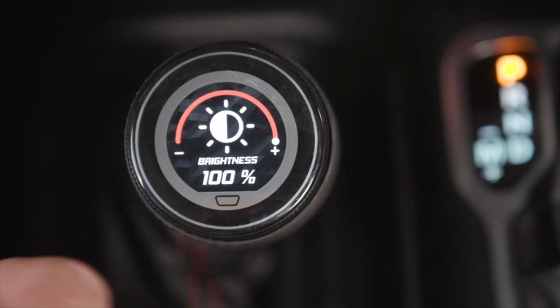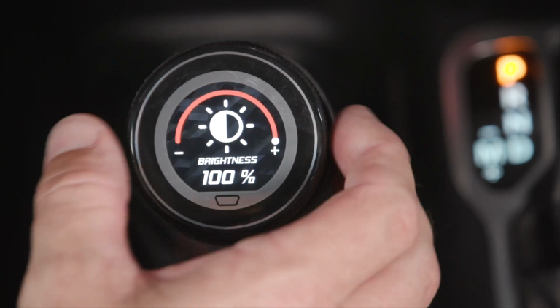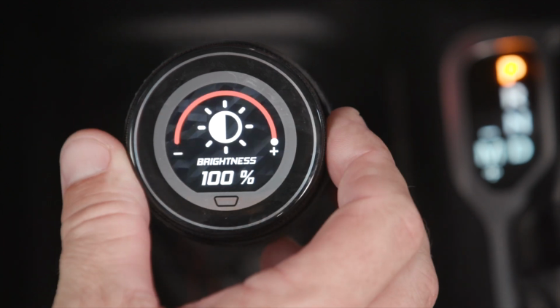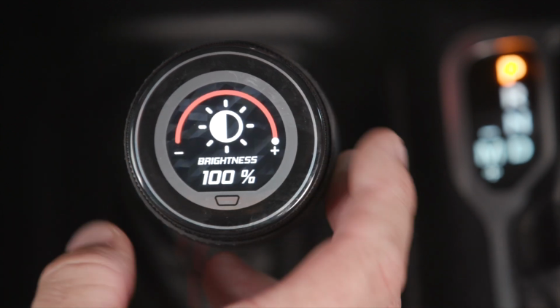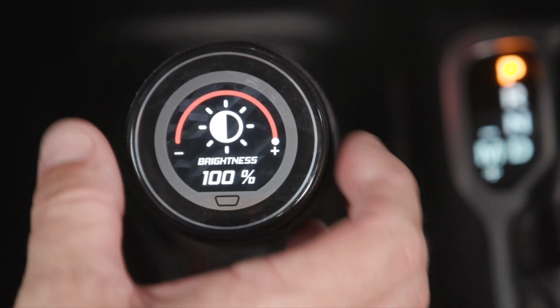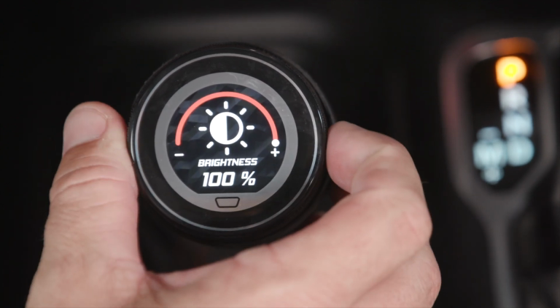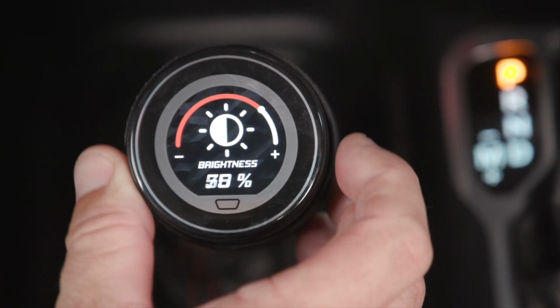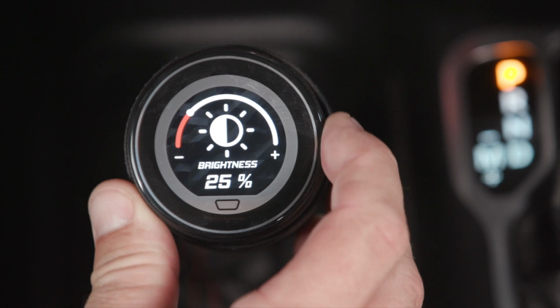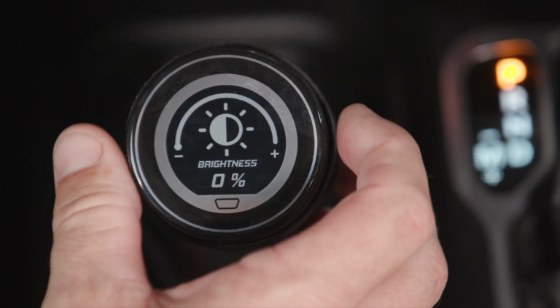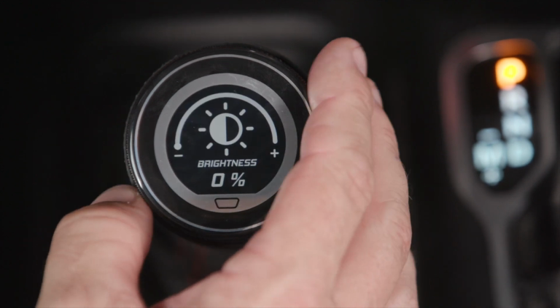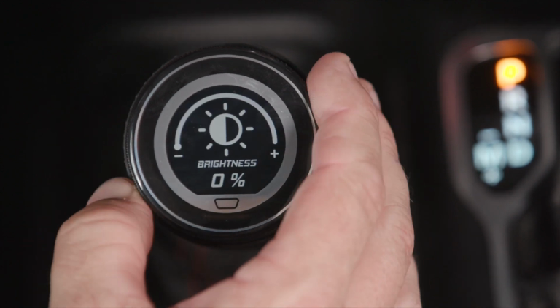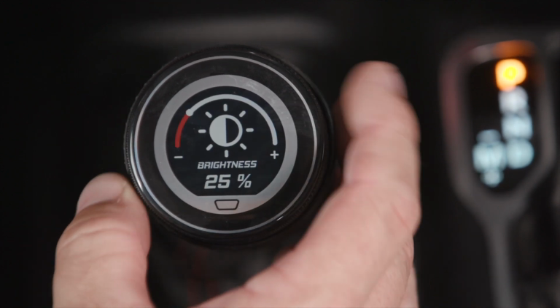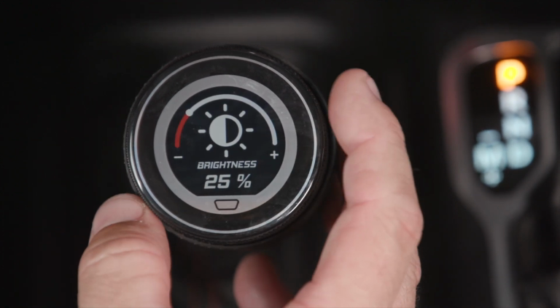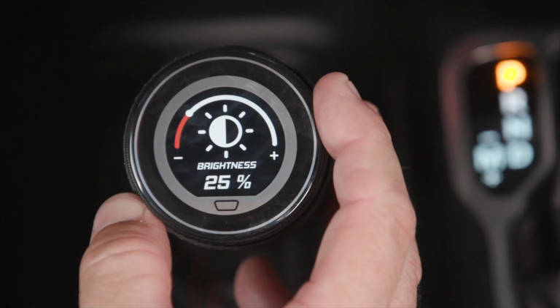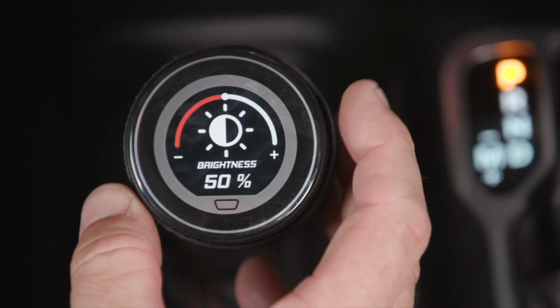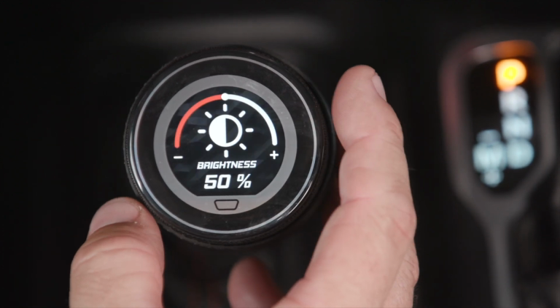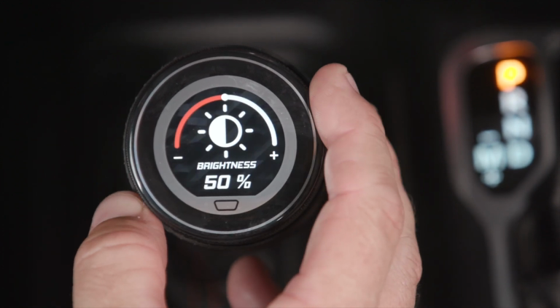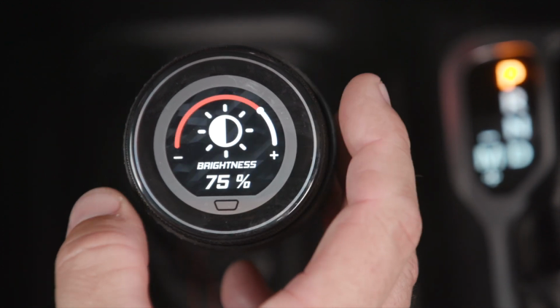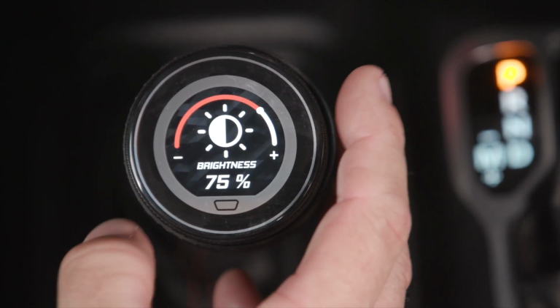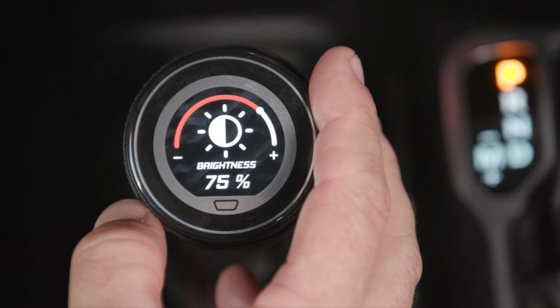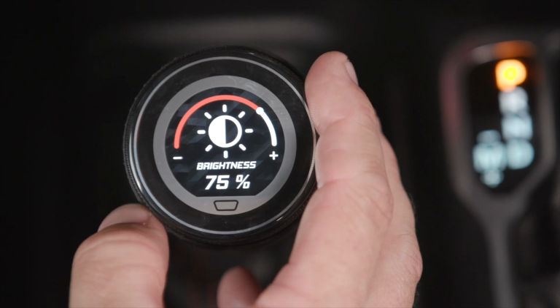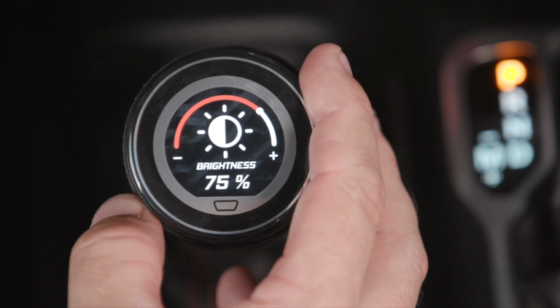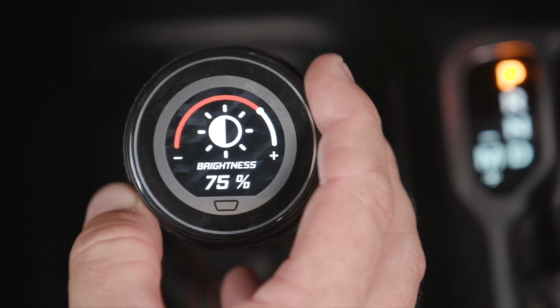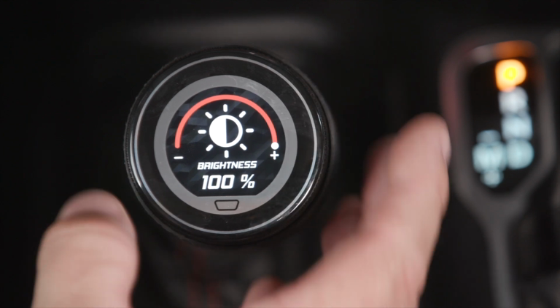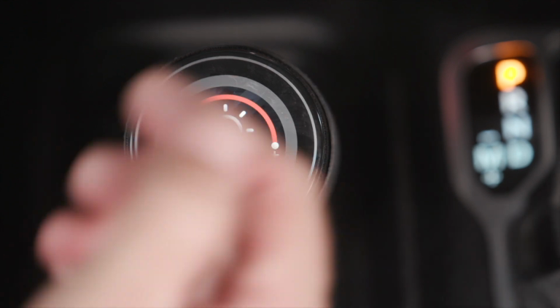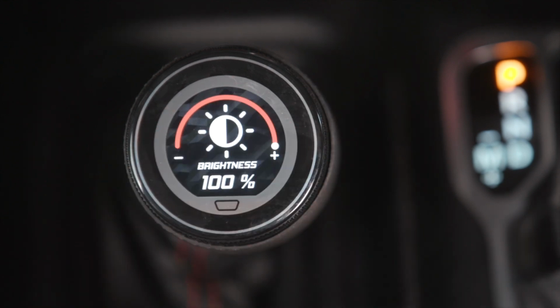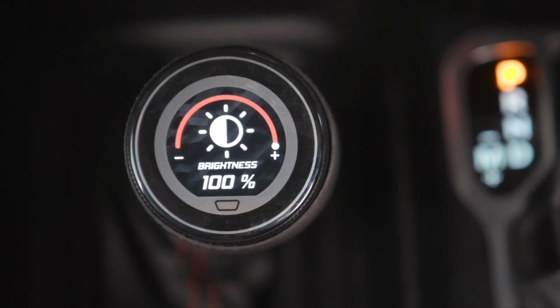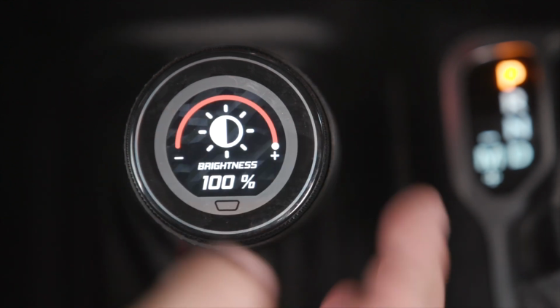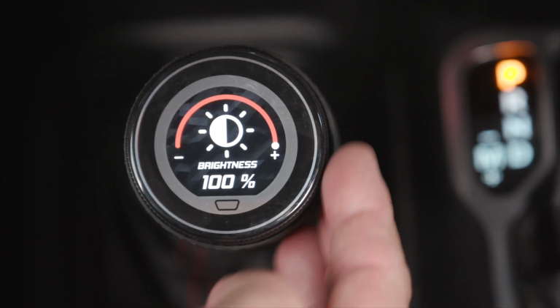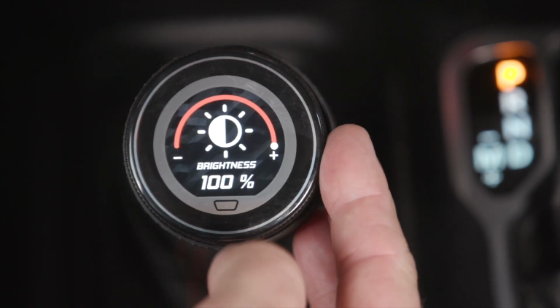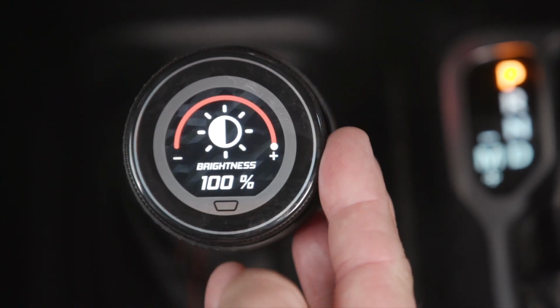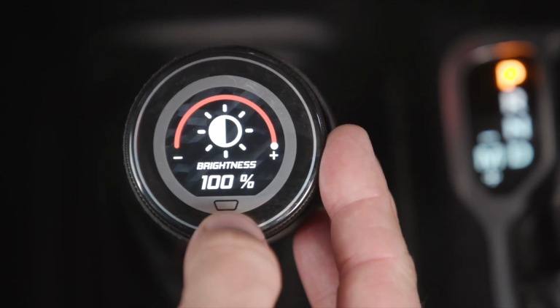Finally, the brightness. You can actually go and change the screen brightness. So if it's night and it's just a little bit too bright, it's one click of a button and you can adjust it to where you like.